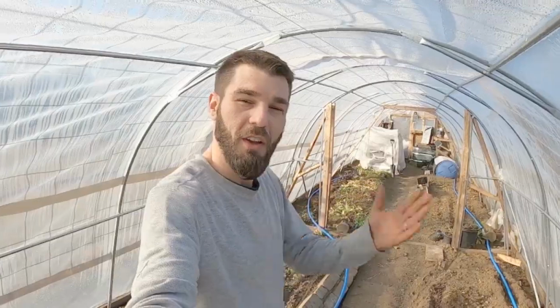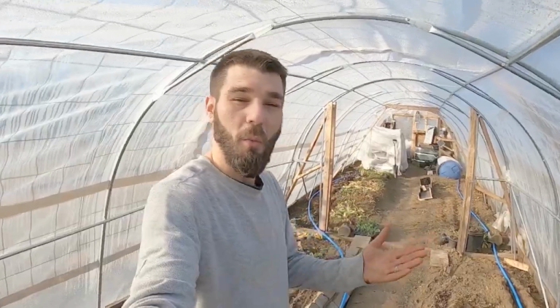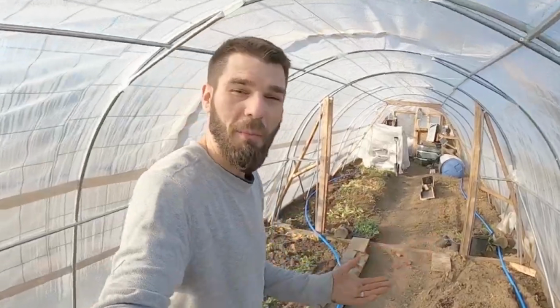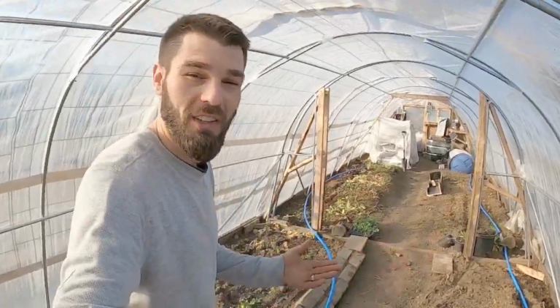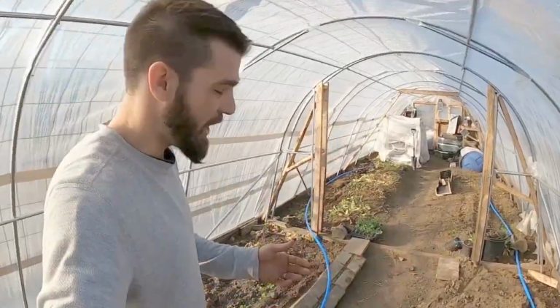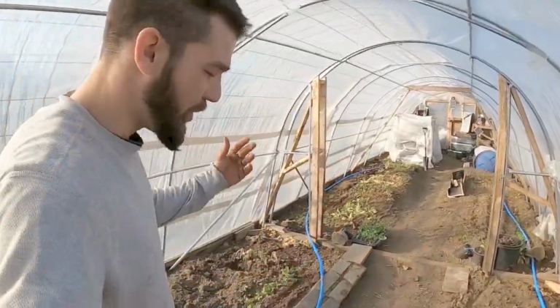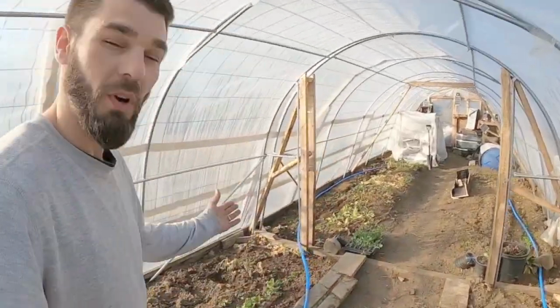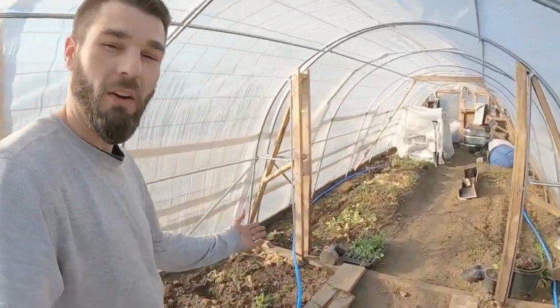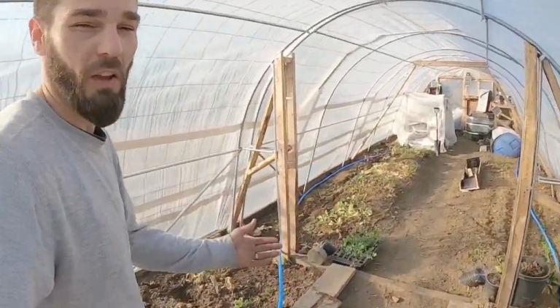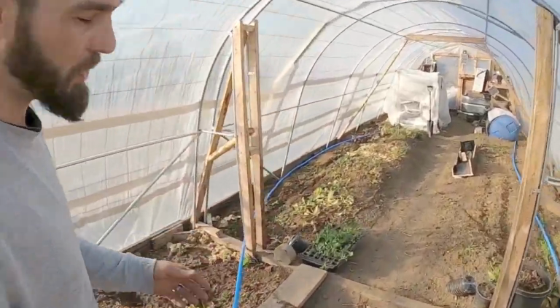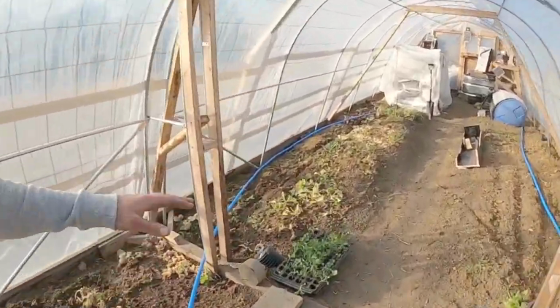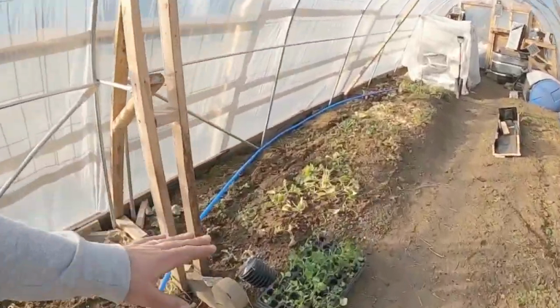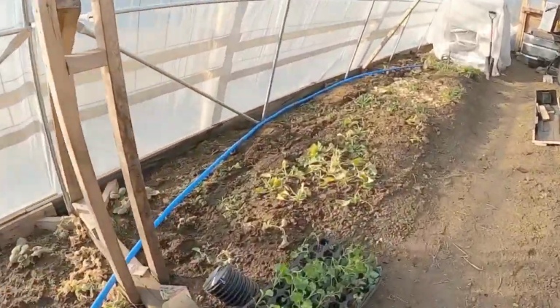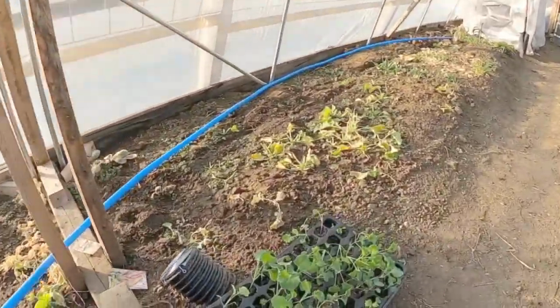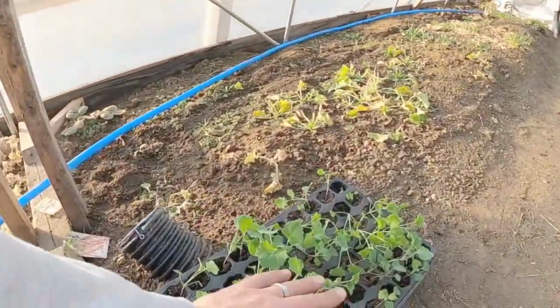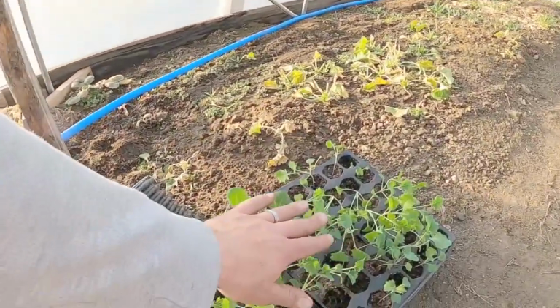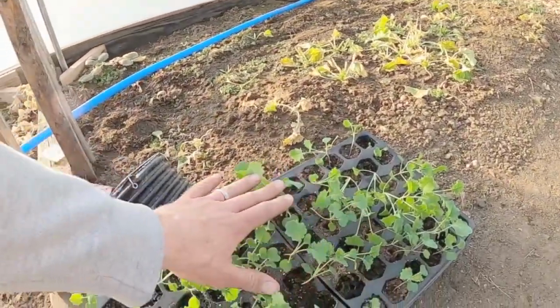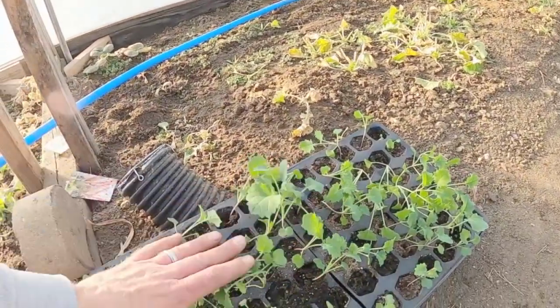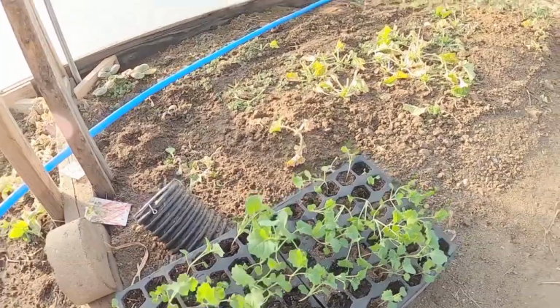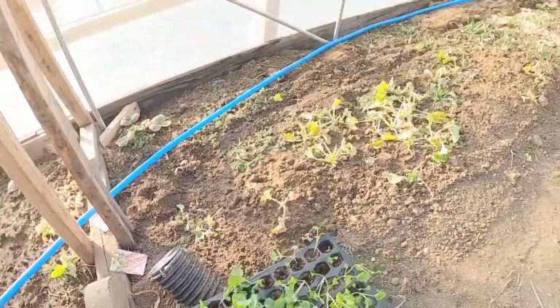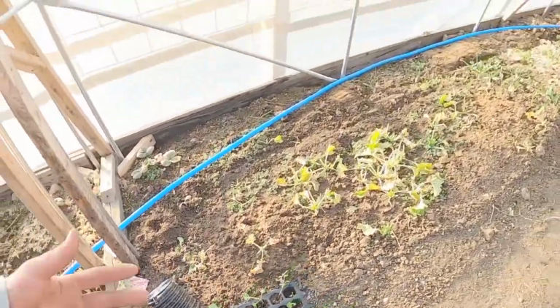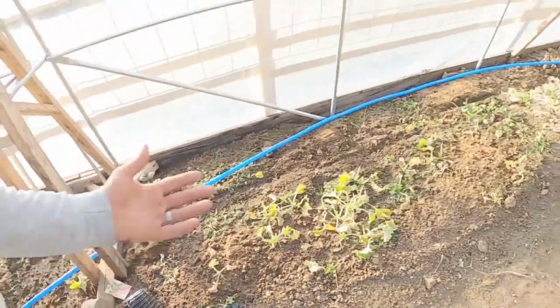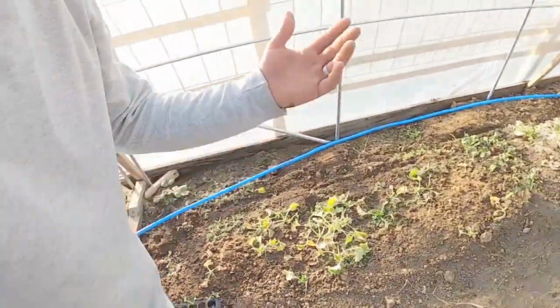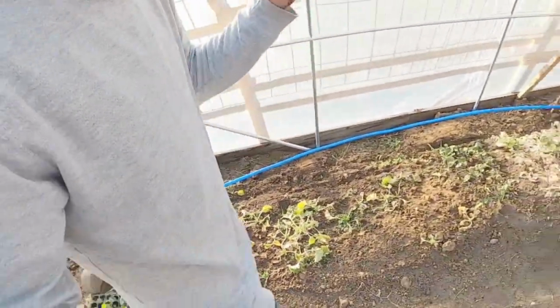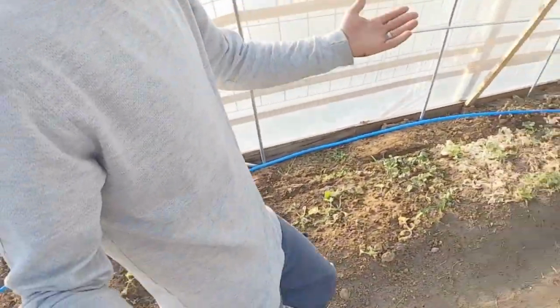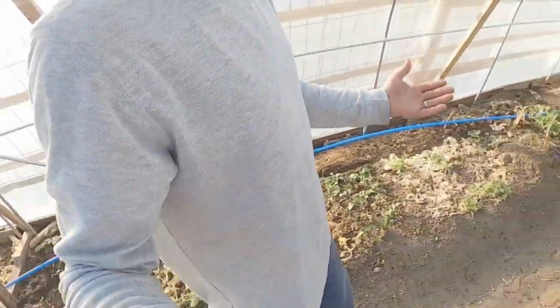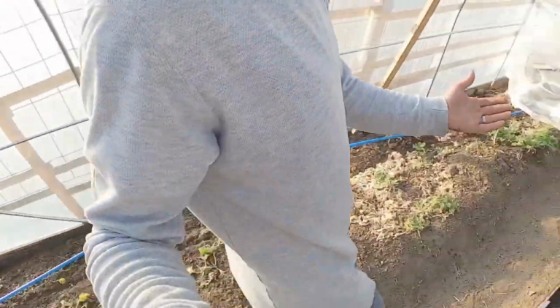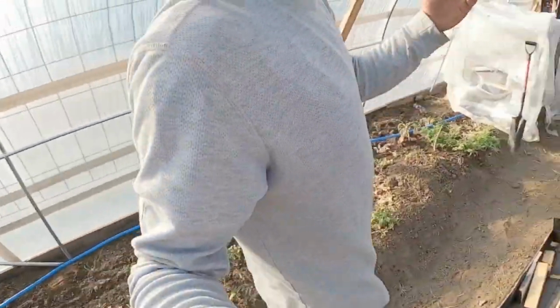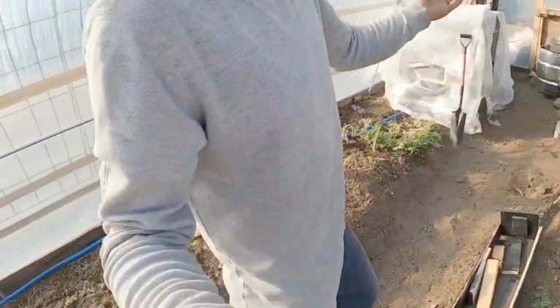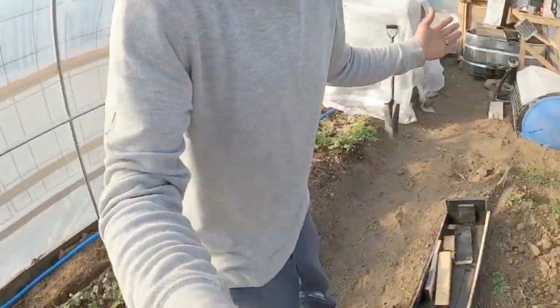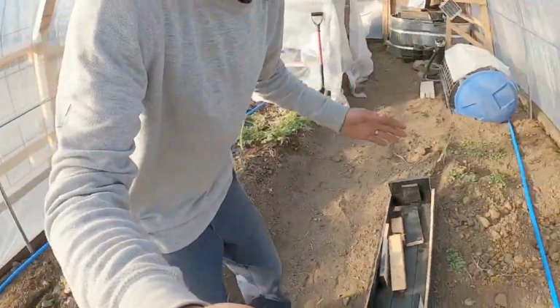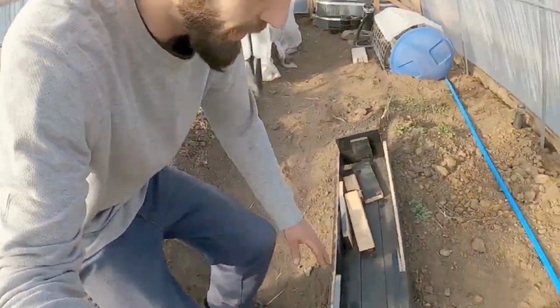Welcome back to the channel. We're down at our large greenhouse. I was about to plant some of our kale out — it's getting some decent leaves on it. We've got a lot going on in here.